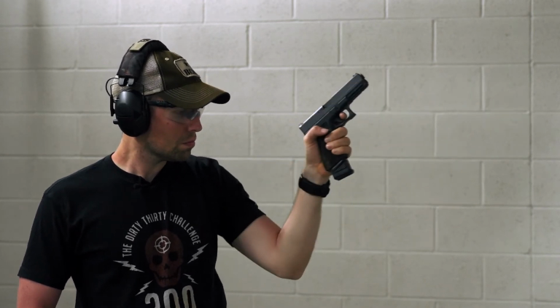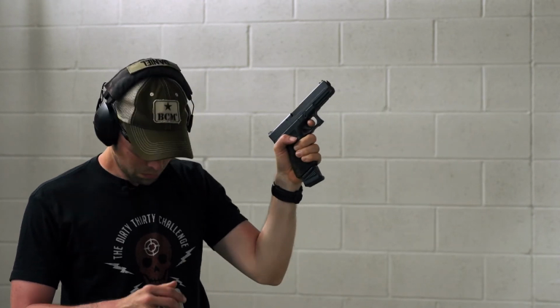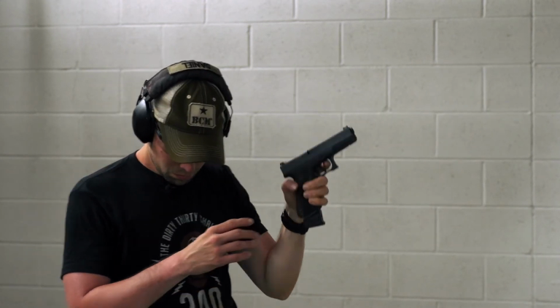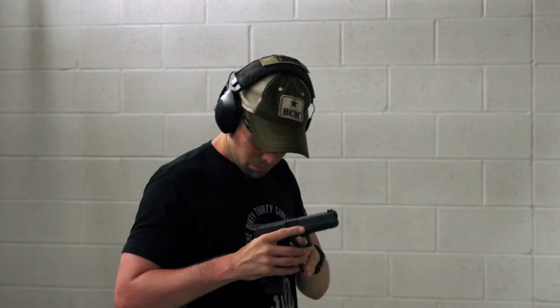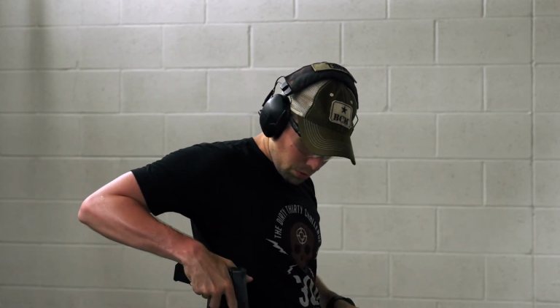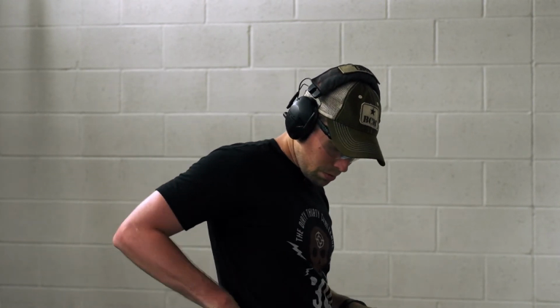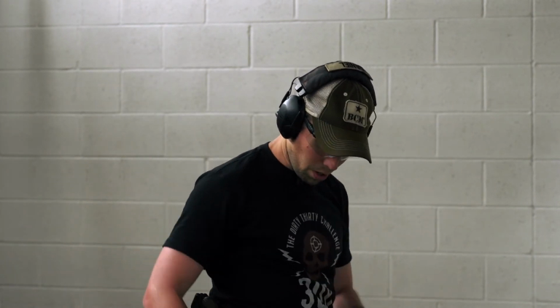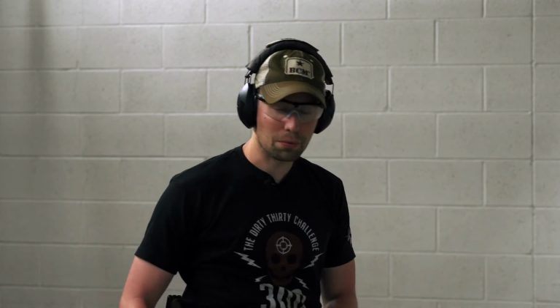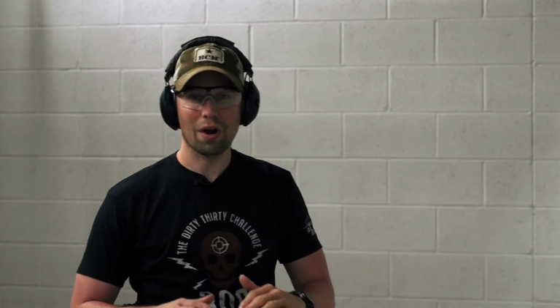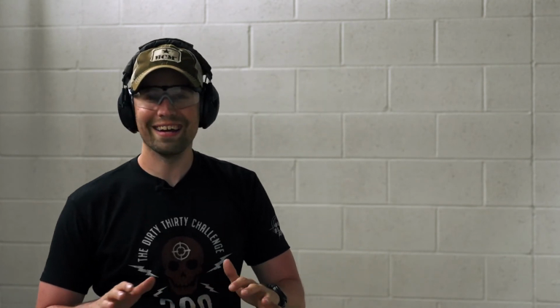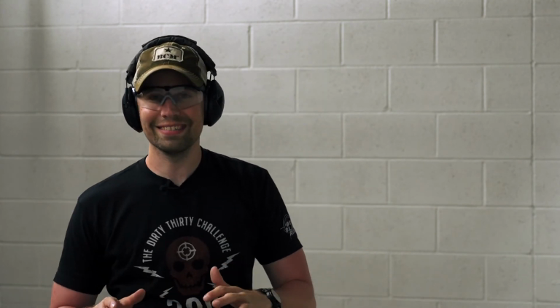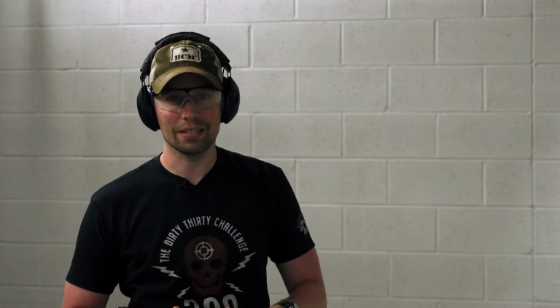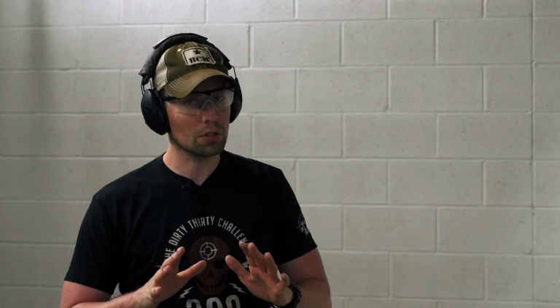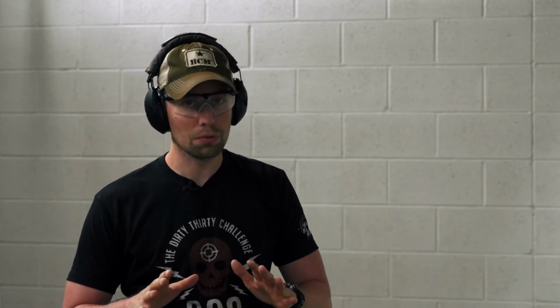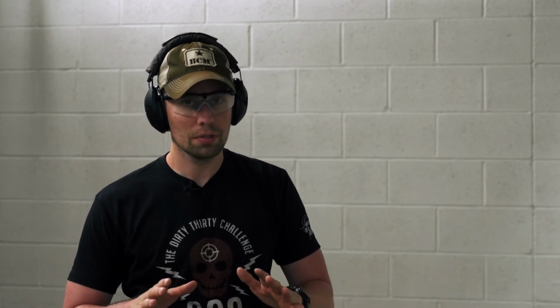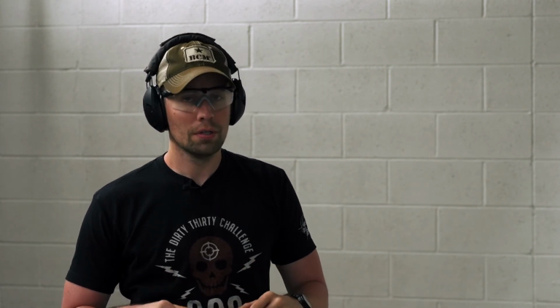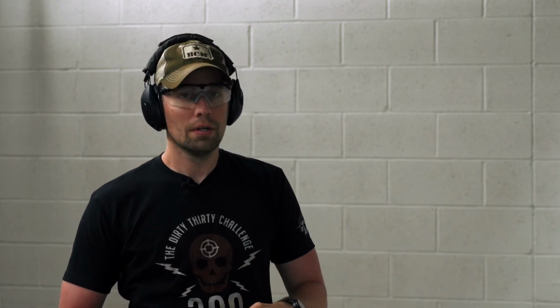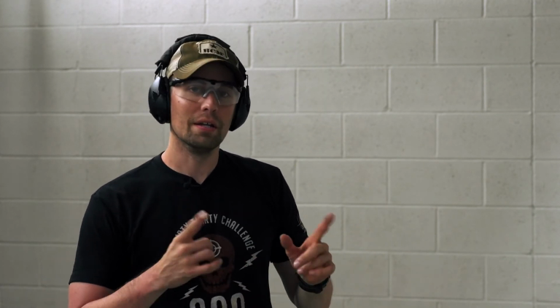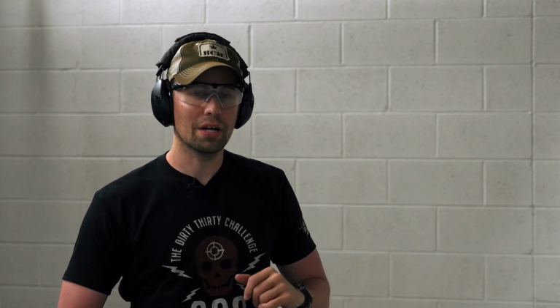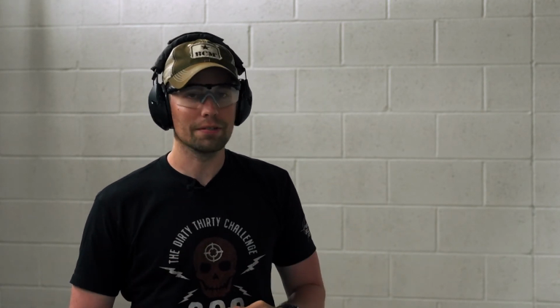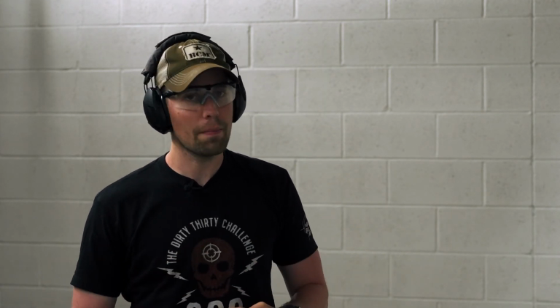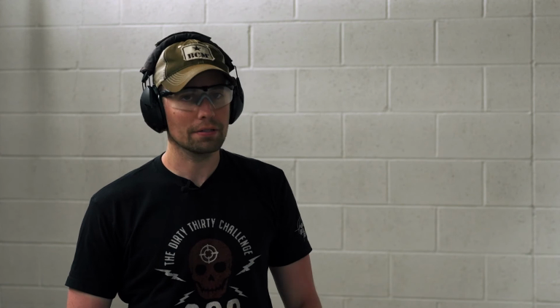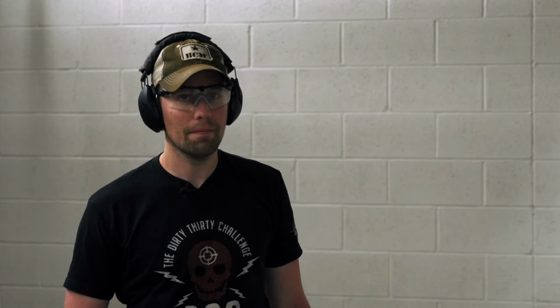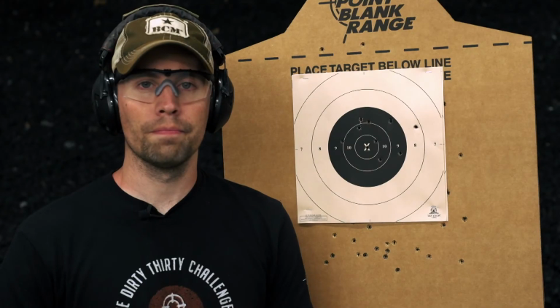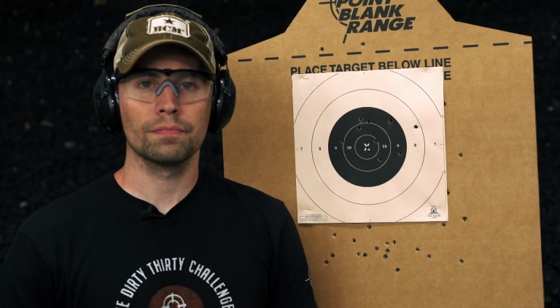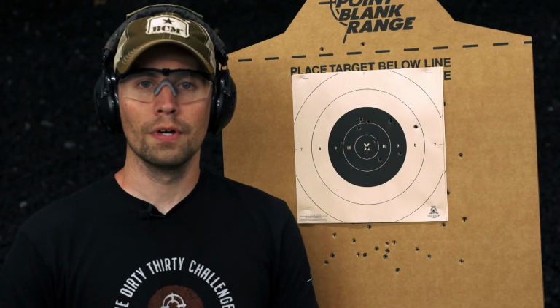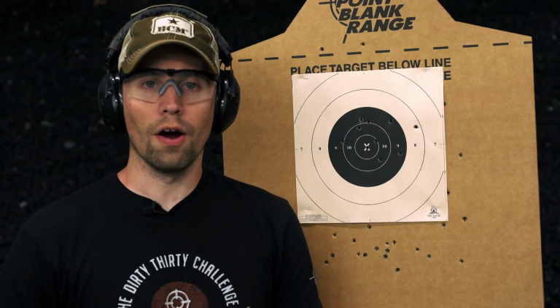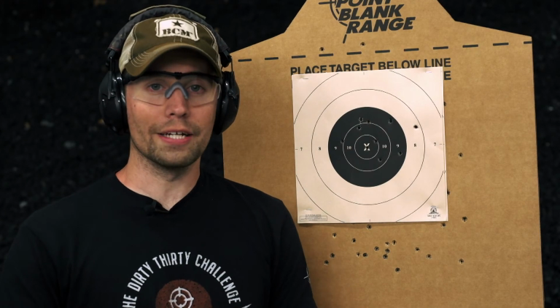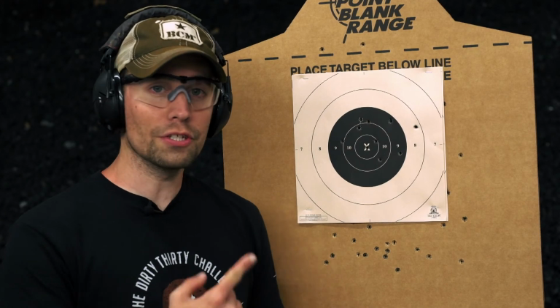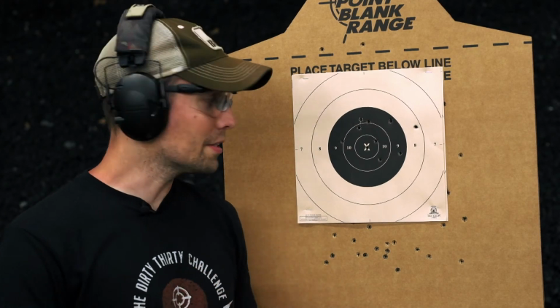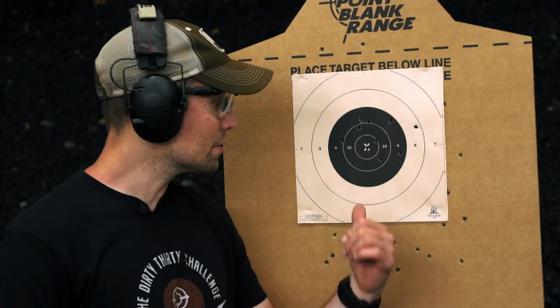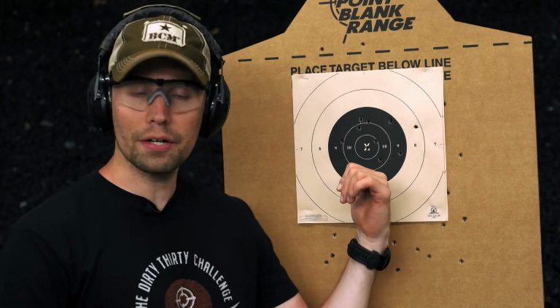Alright, that was right at 10 seconds — that was close. Now let's check them out and see if I passed.